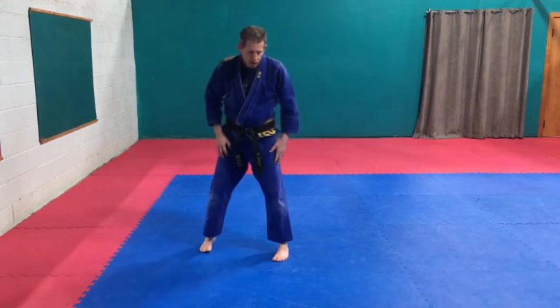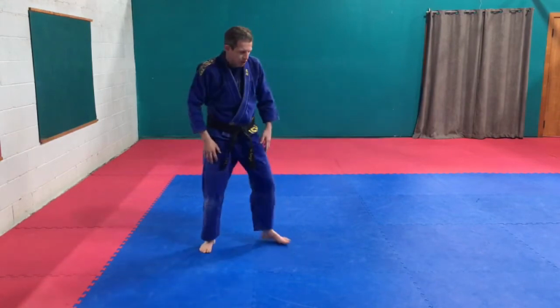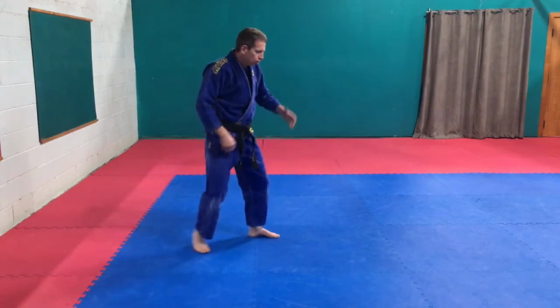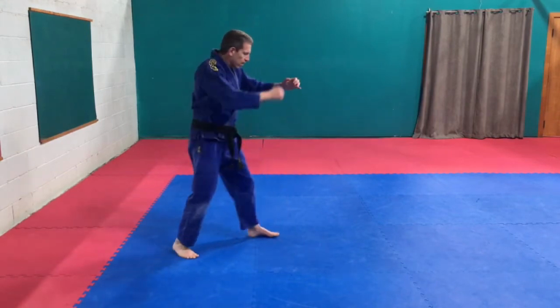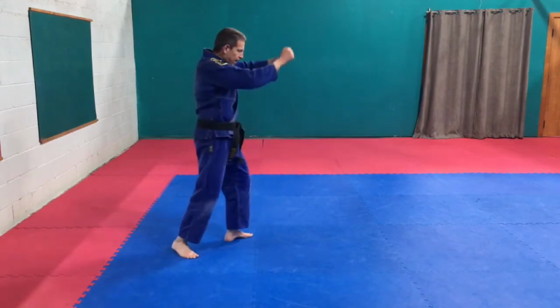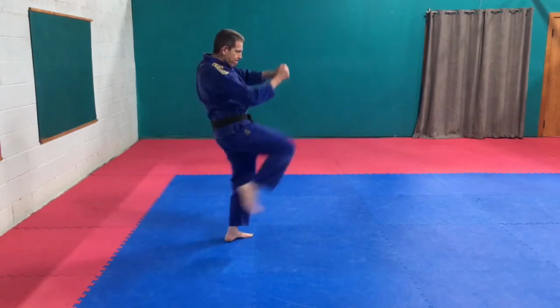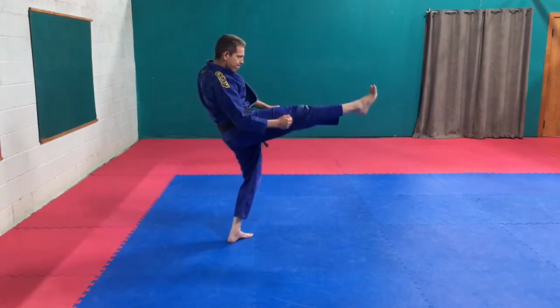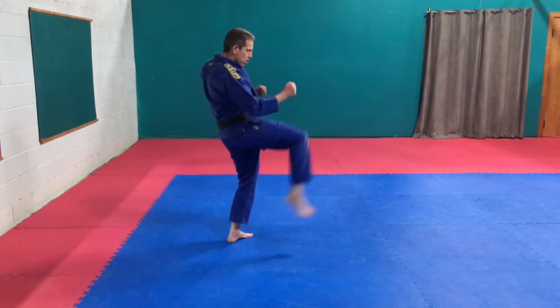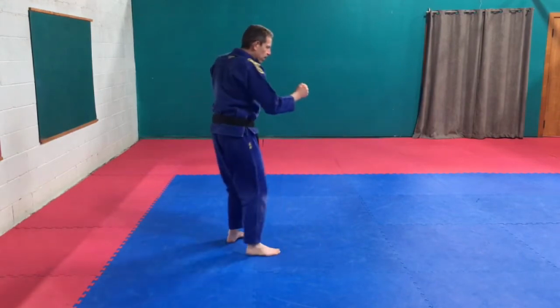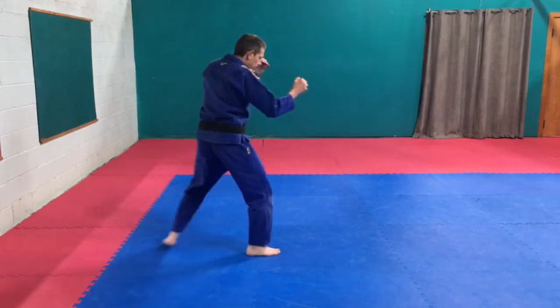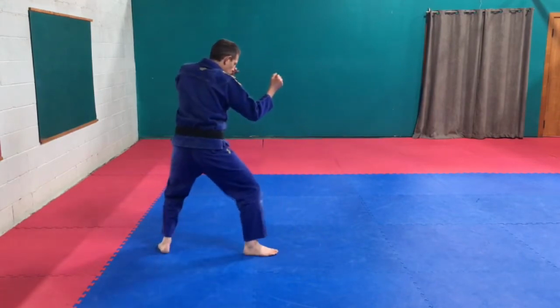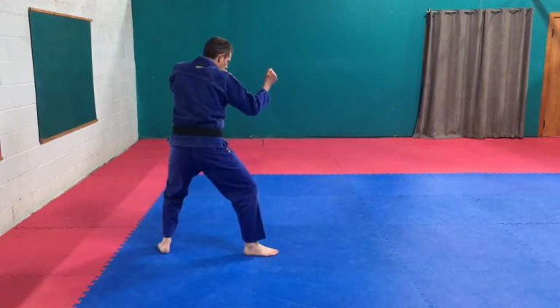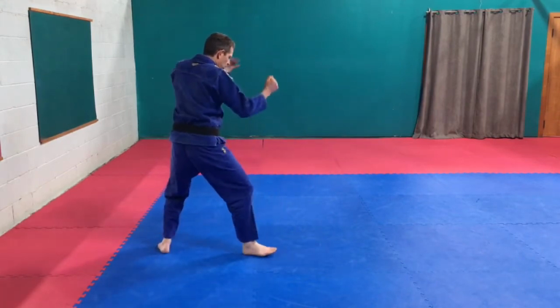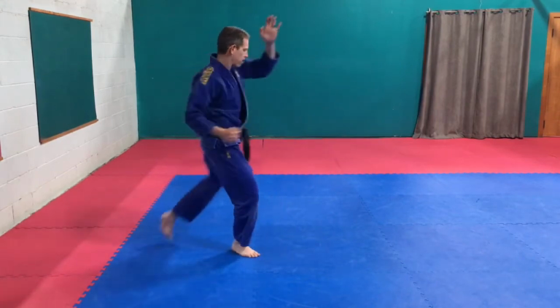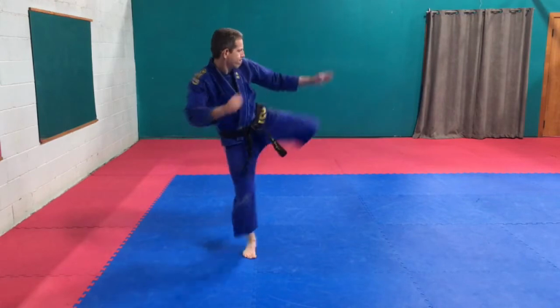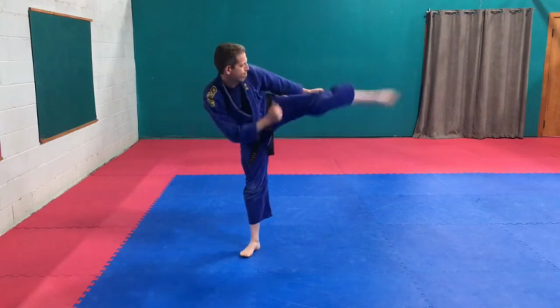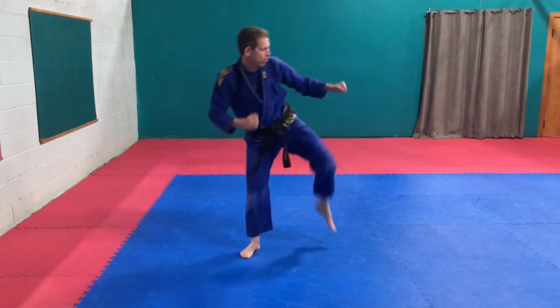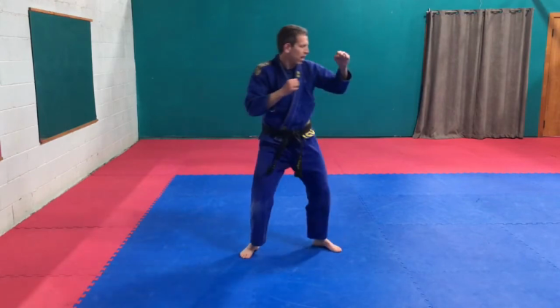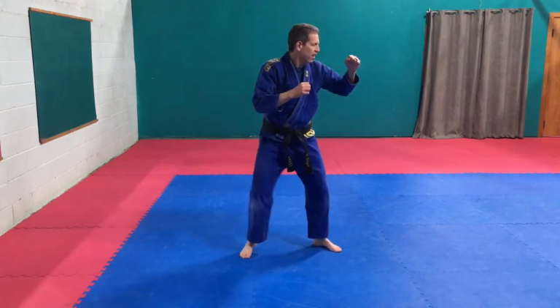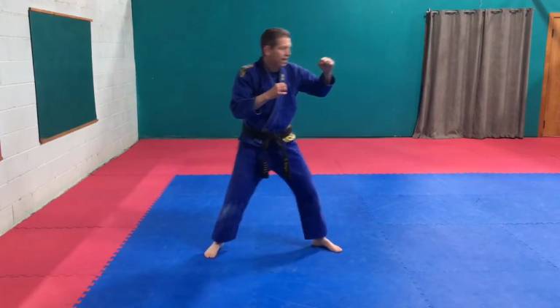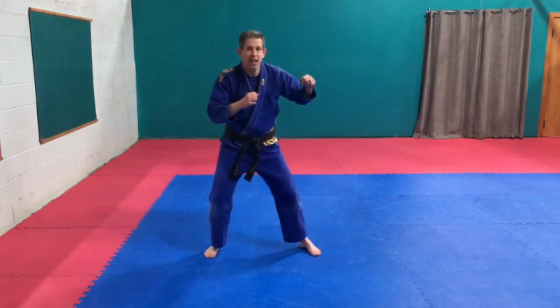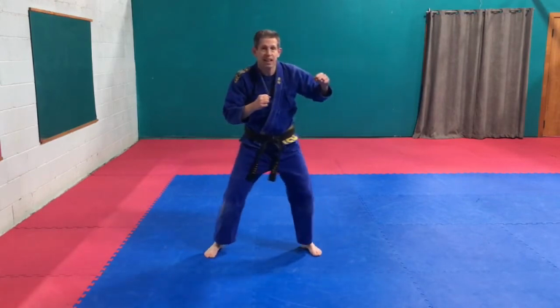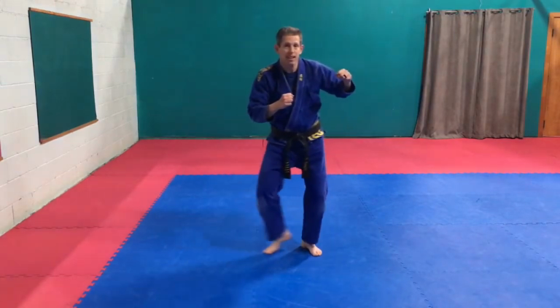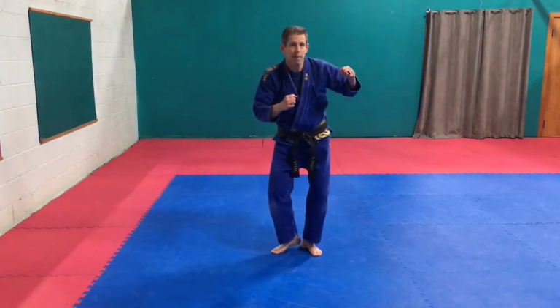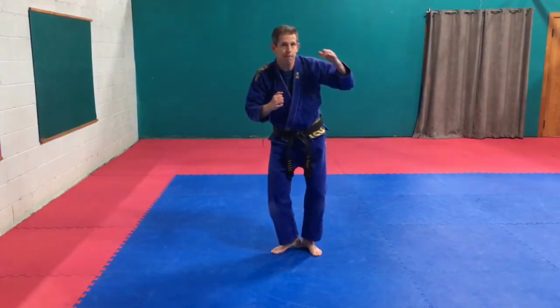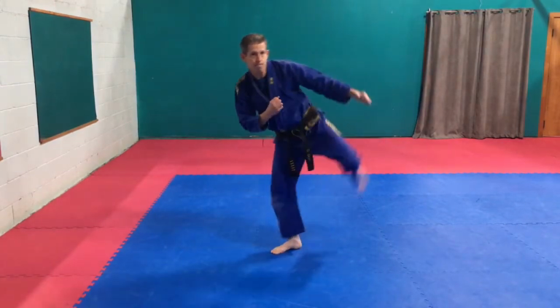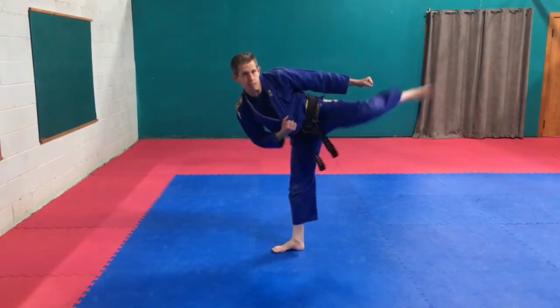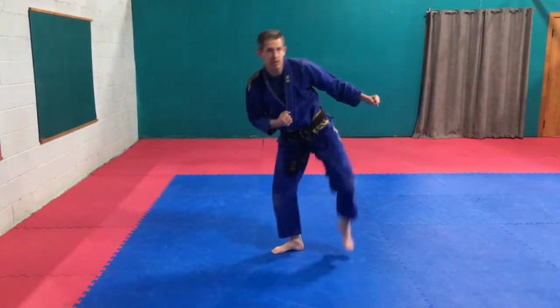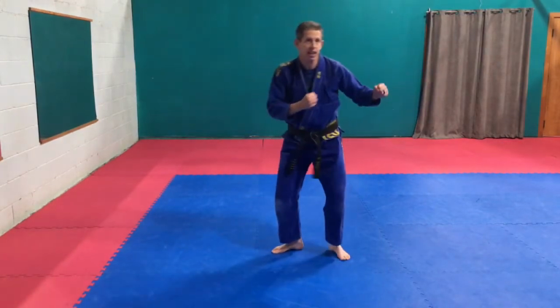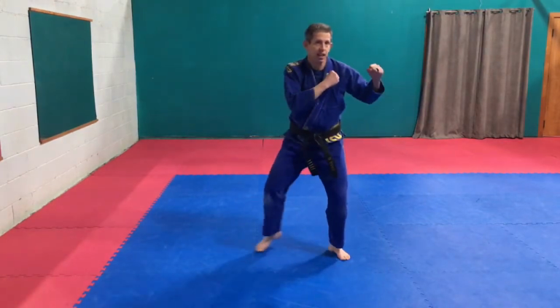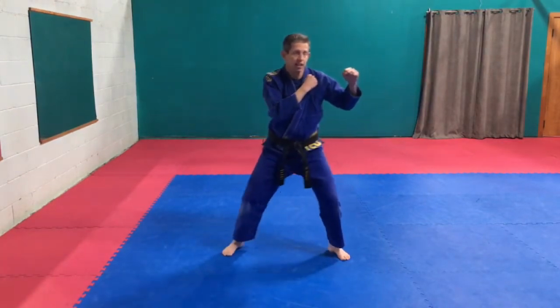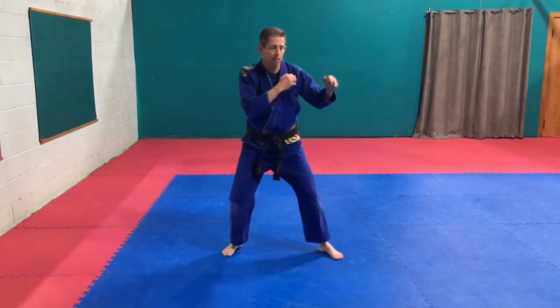So each one of those: front kick, then the roundhouse kick, then the stepside kick — step, side kick, down, back.